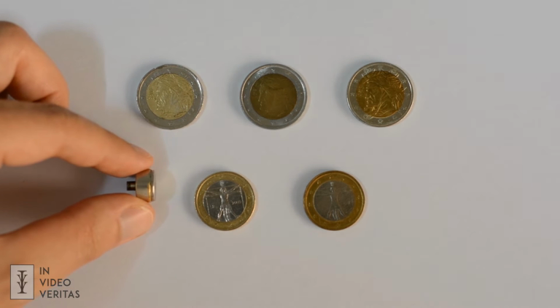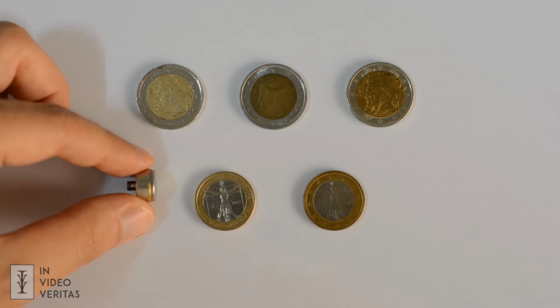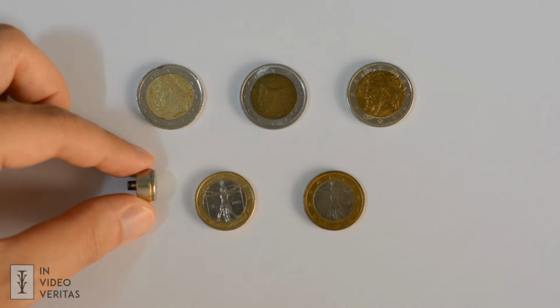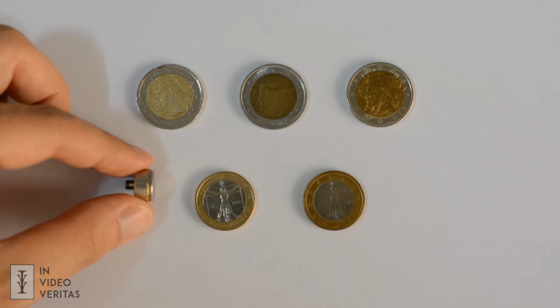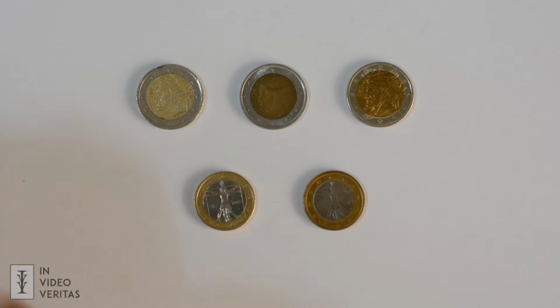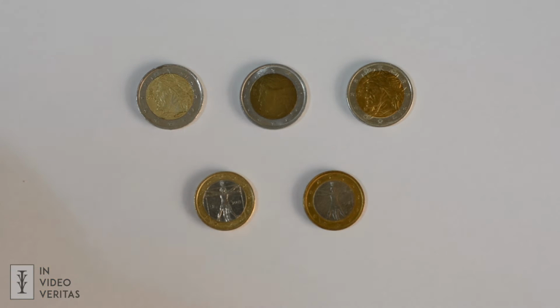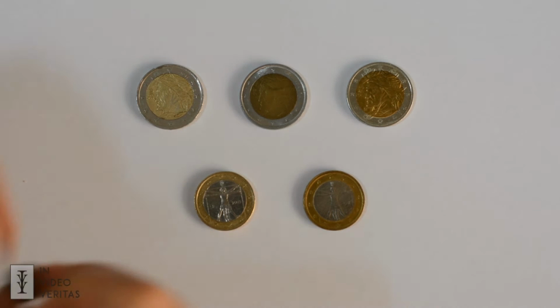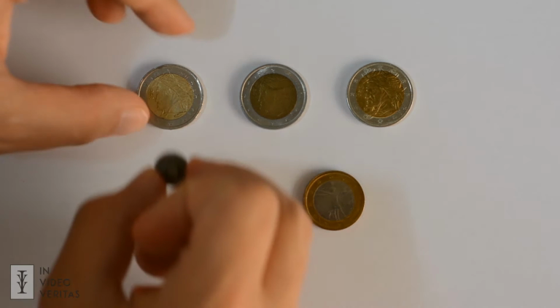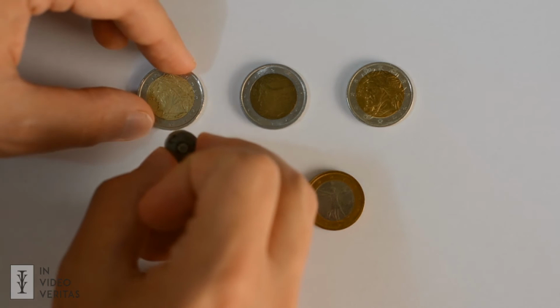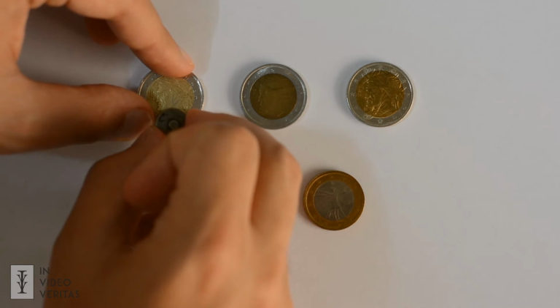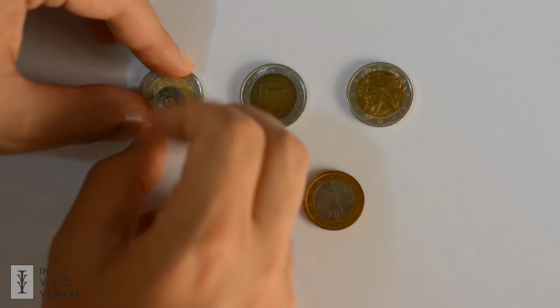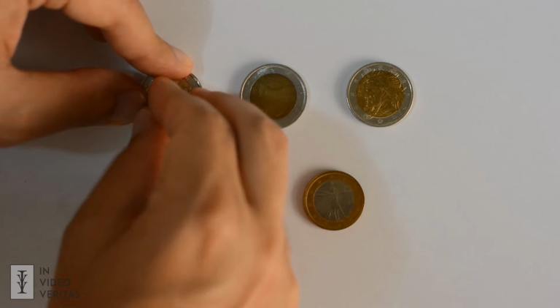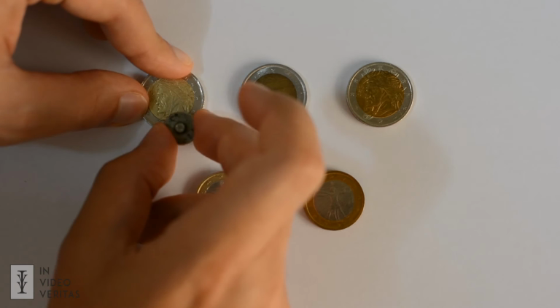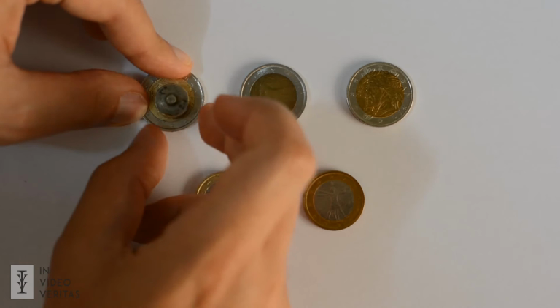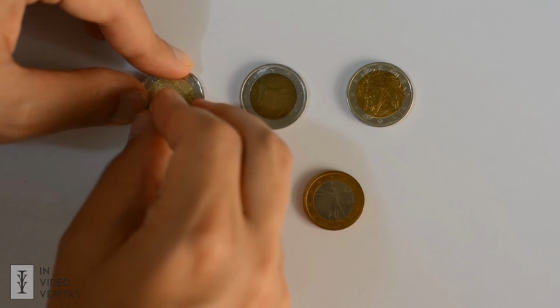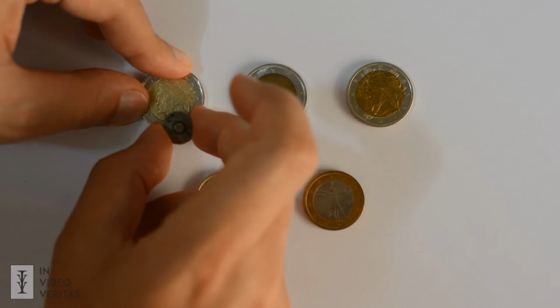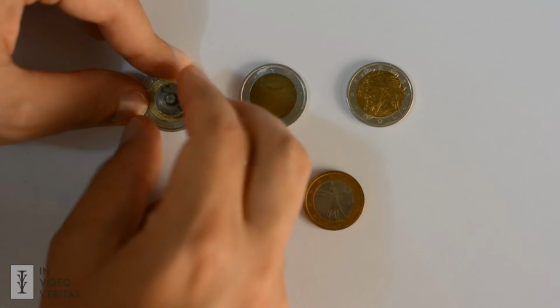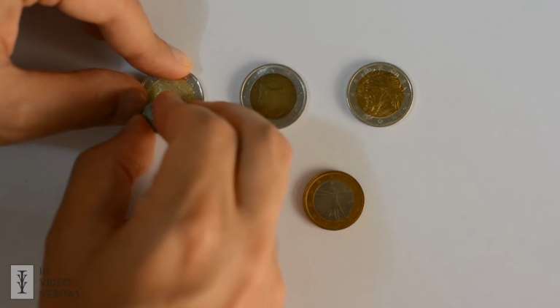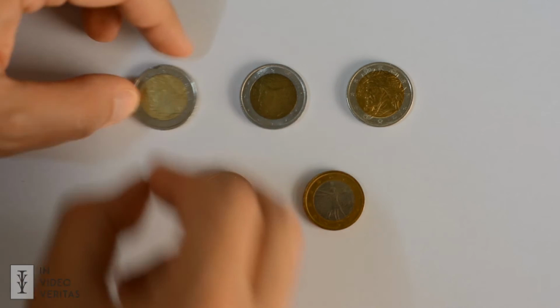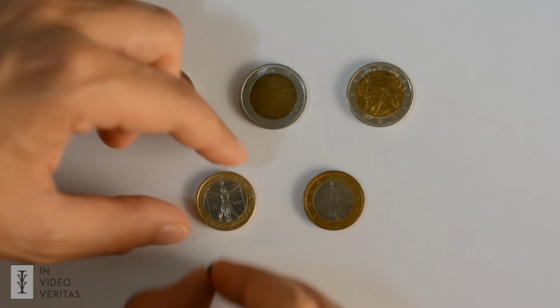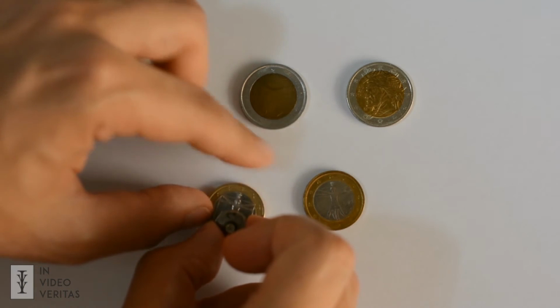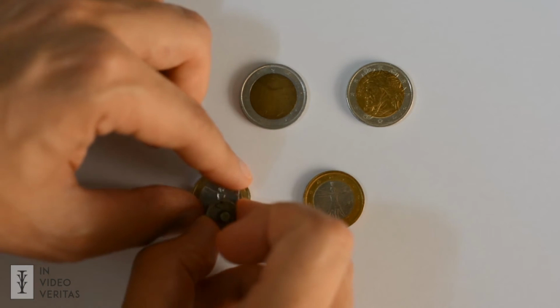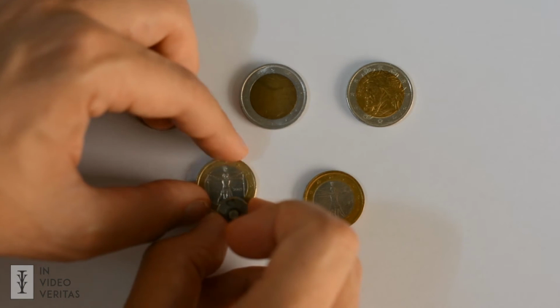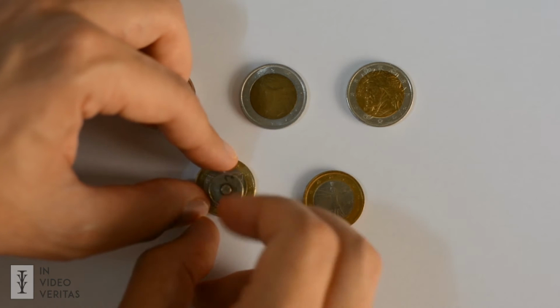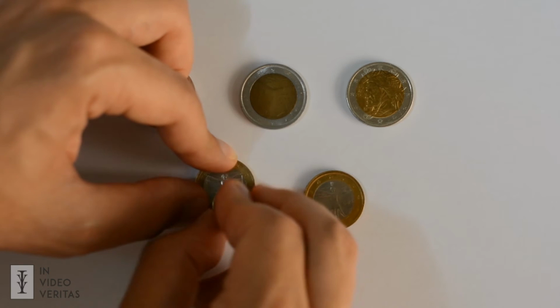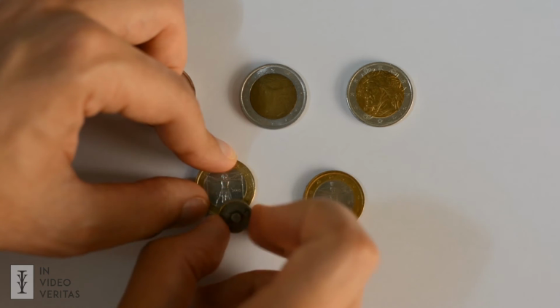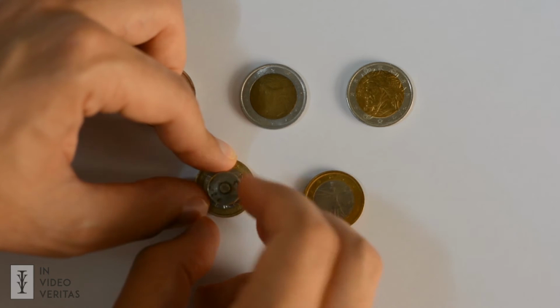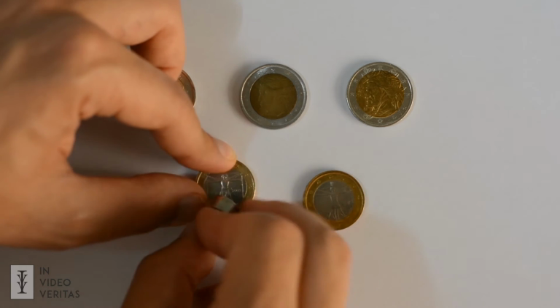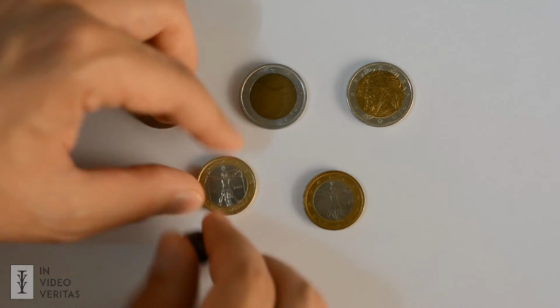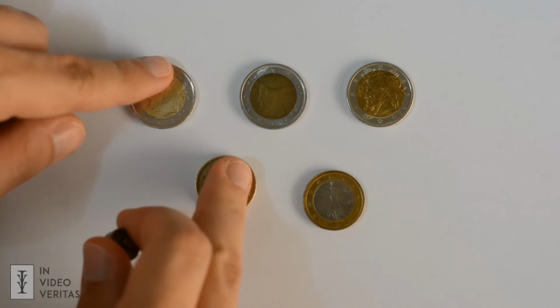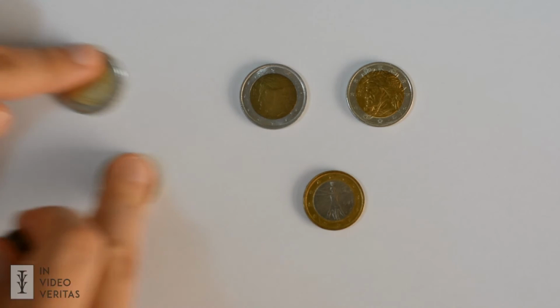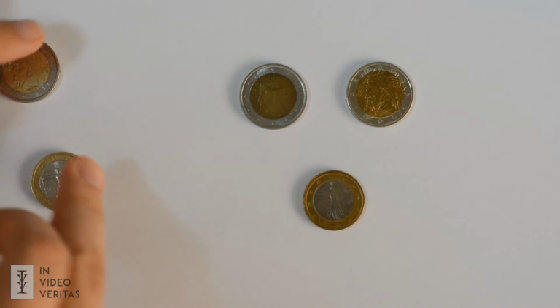All you need is a magnet. In an authentic euro coin, the magnet will go to the center of the coin, as you can see here, and it is very easy to remove. Now, let's see what happens with the others. These are fake coins that I found over the course of the years and decided to keep.